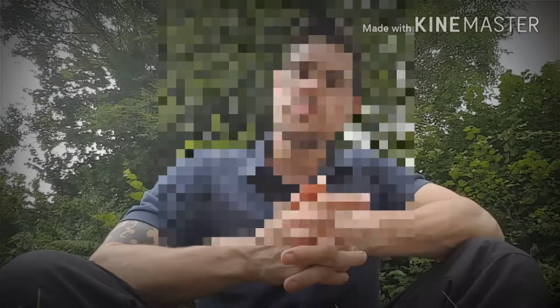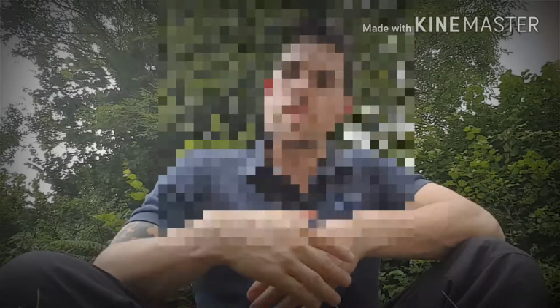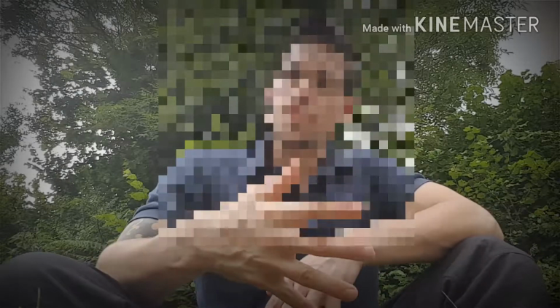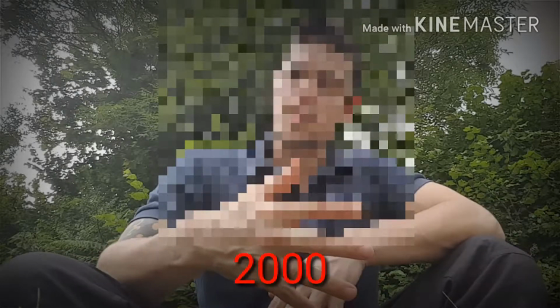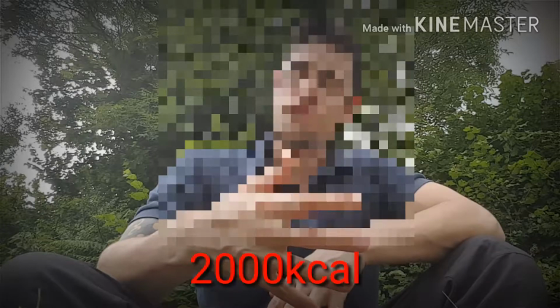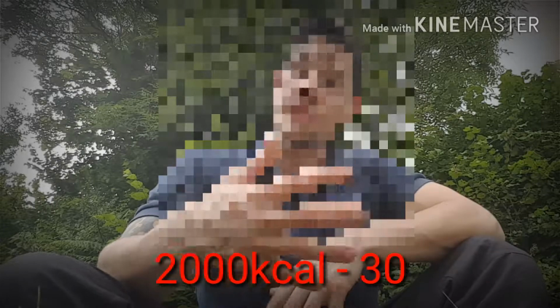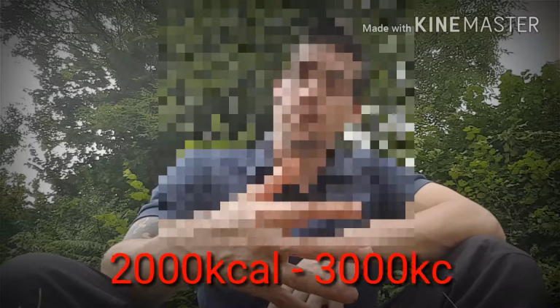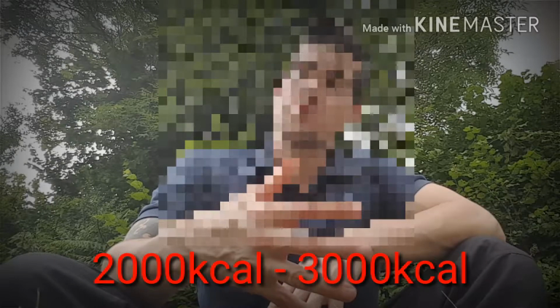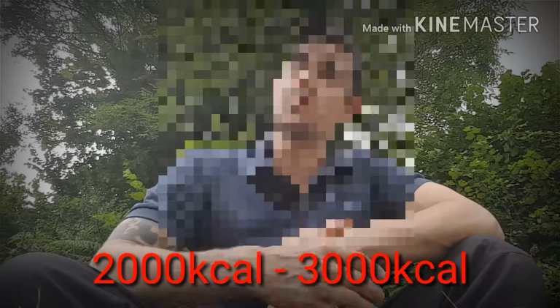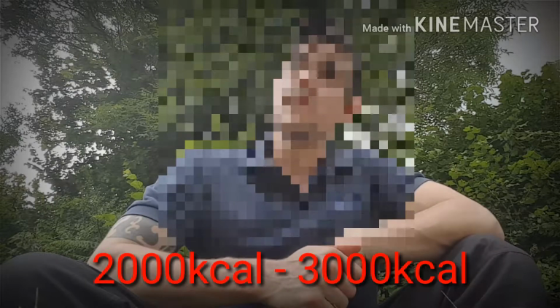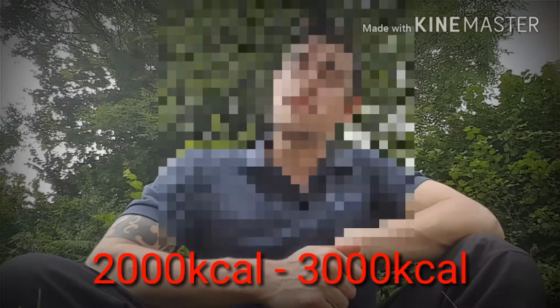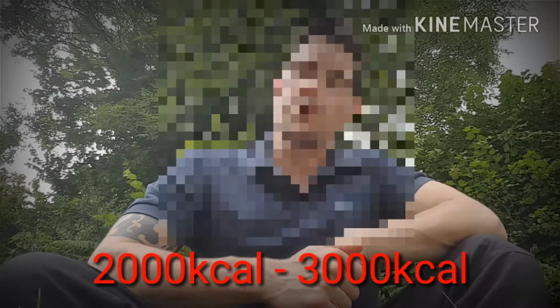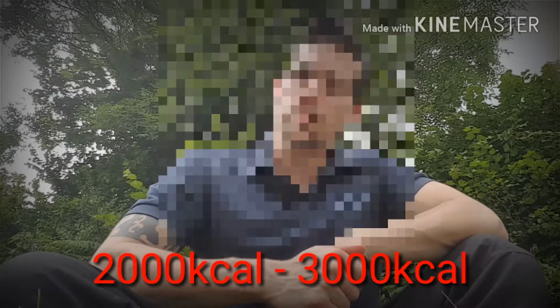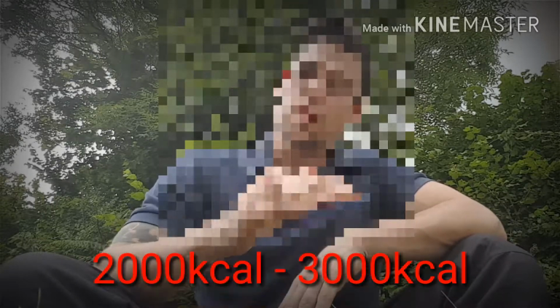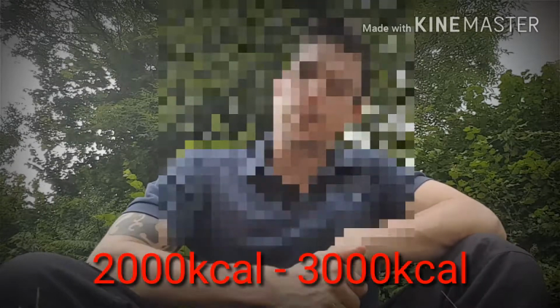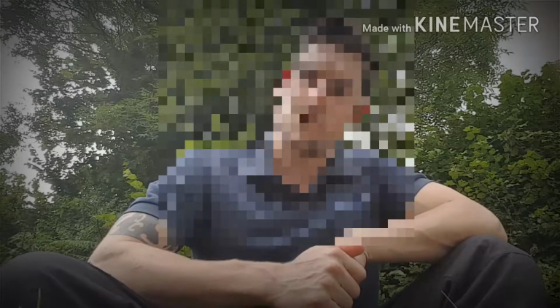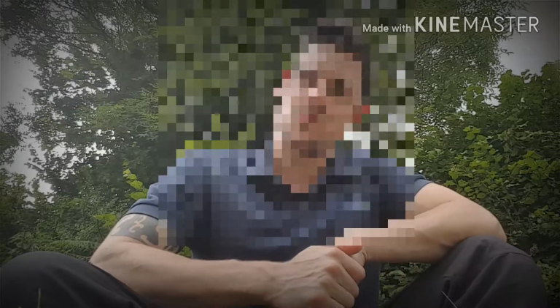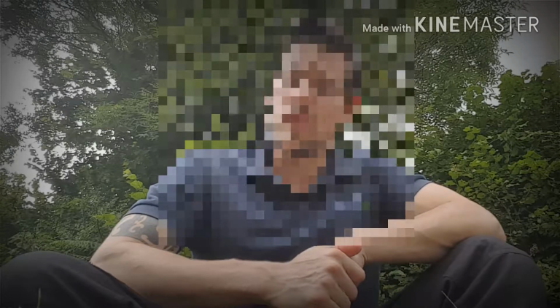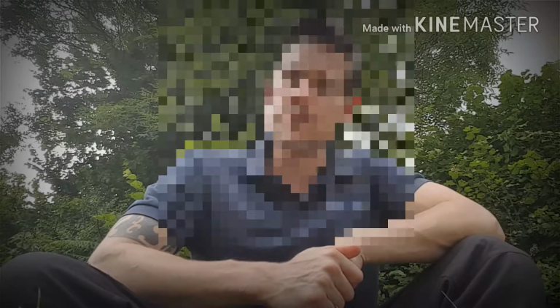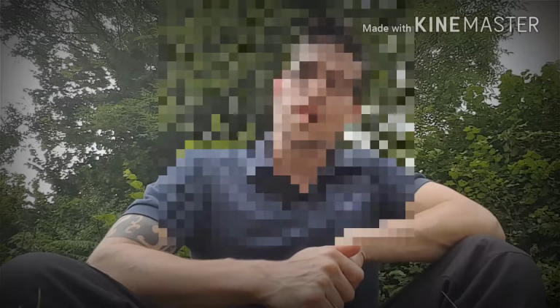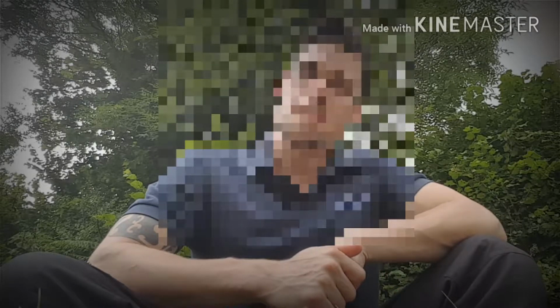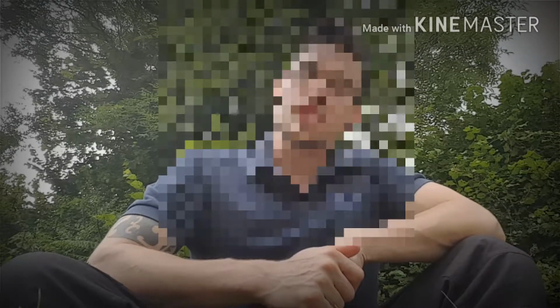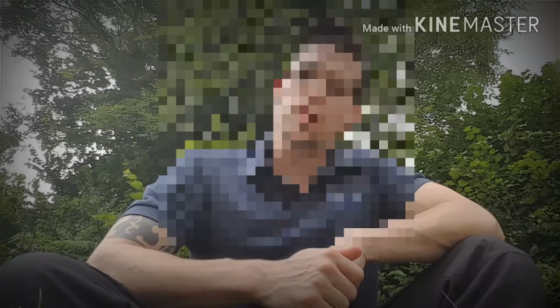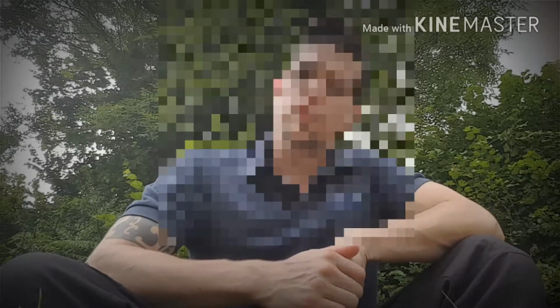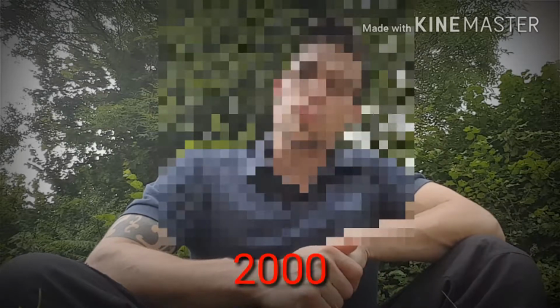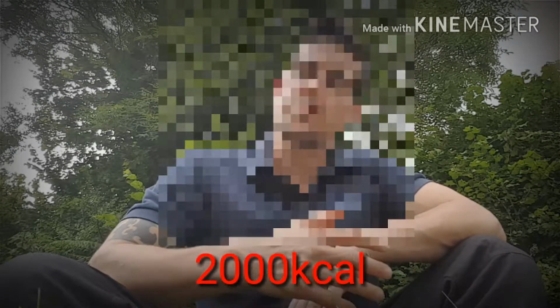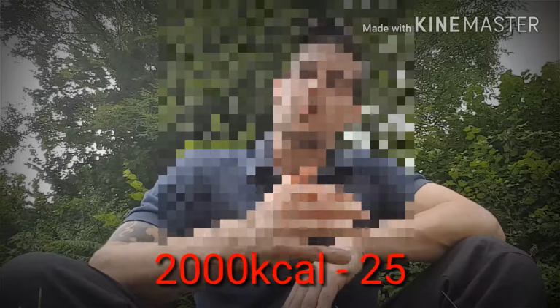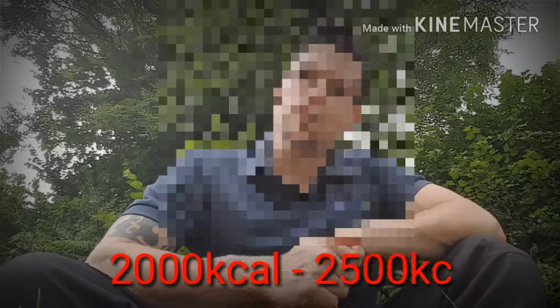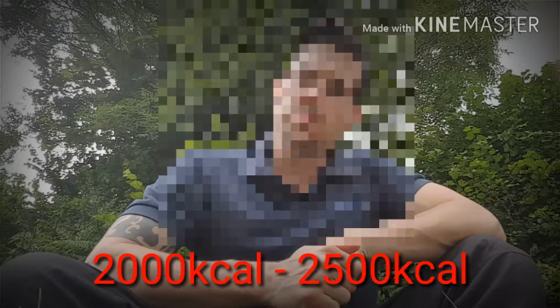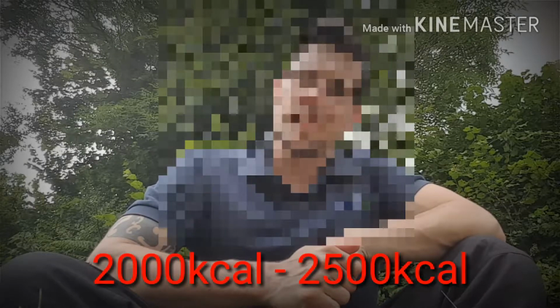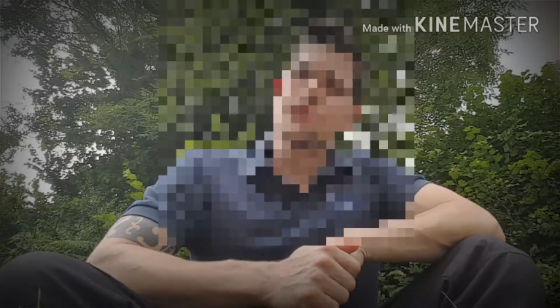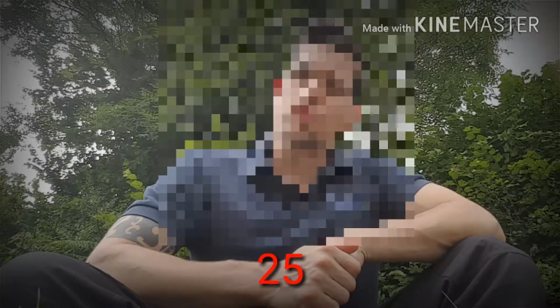If you're a lady training for the military, I would suggest you go for the lower end — around 2,000 to 2,500. Gentlemen, you're looking at 2,500 to 3,000 calories per day.